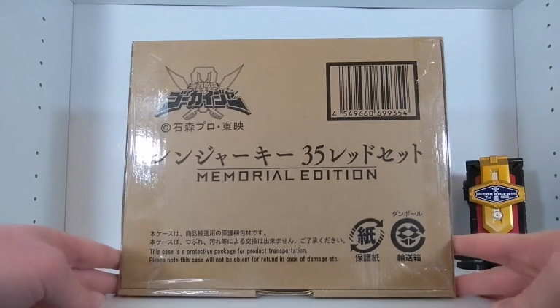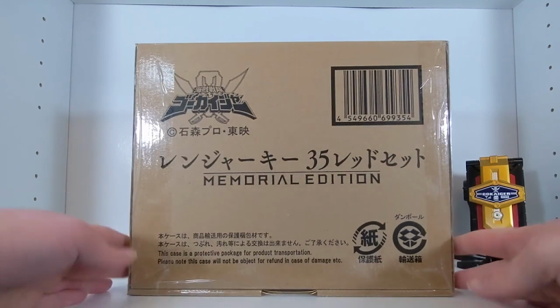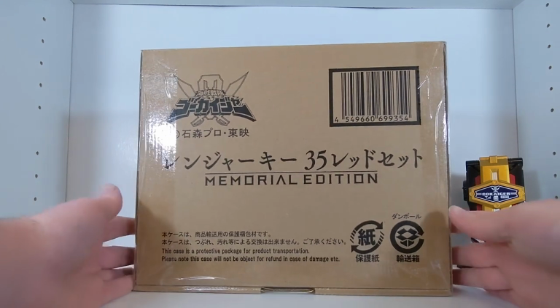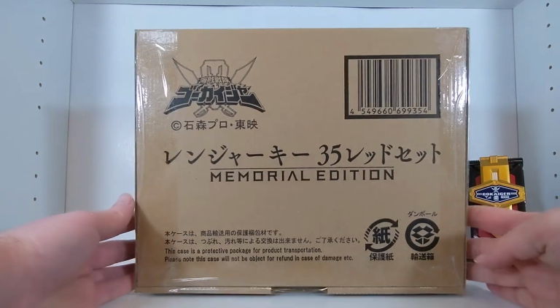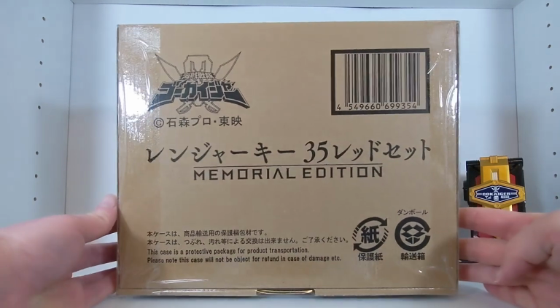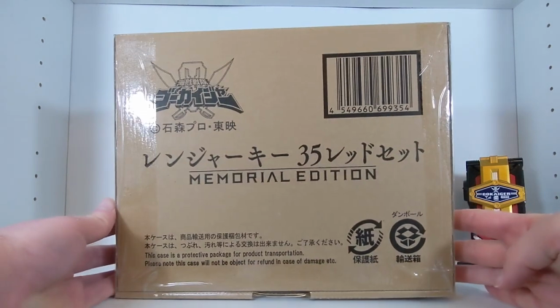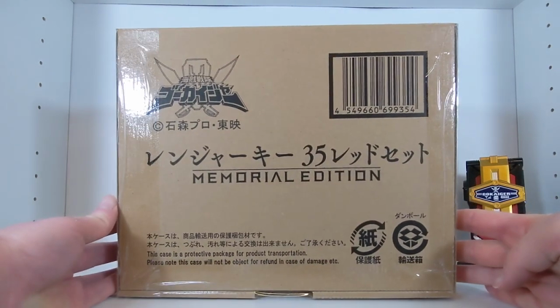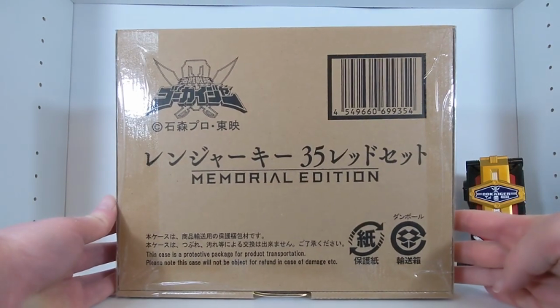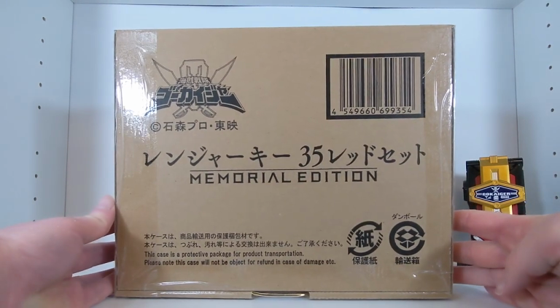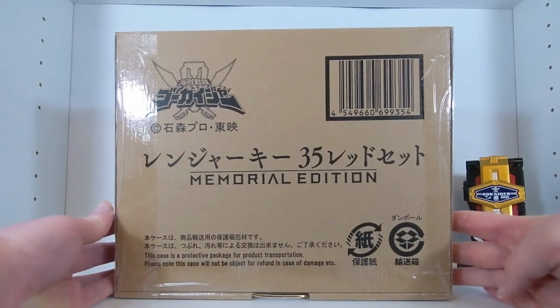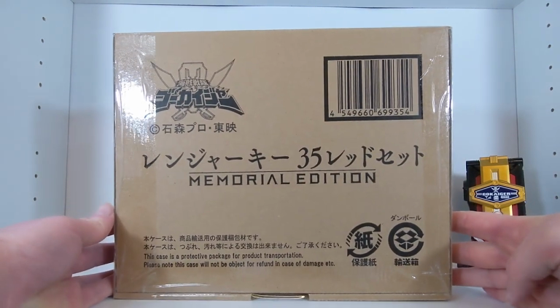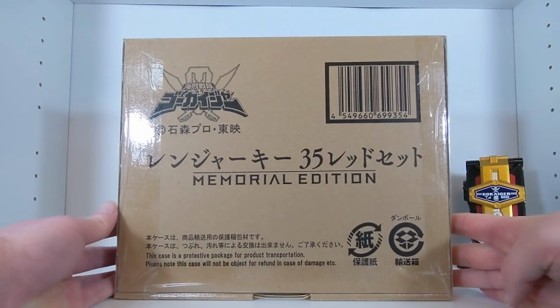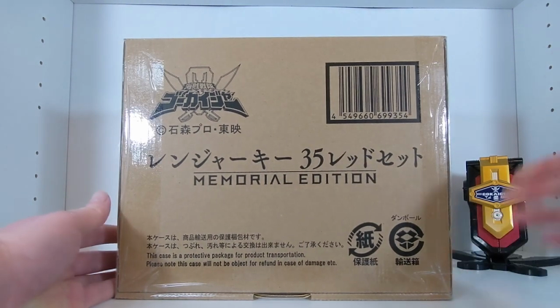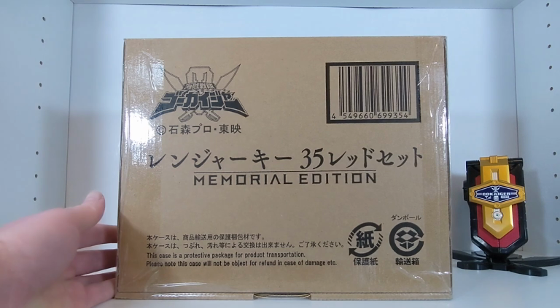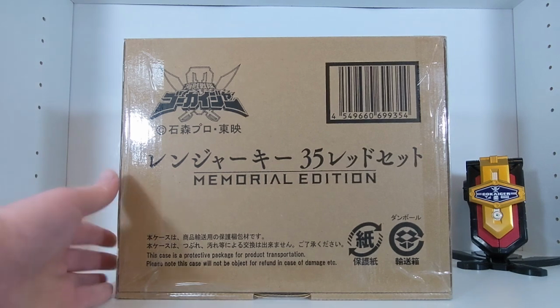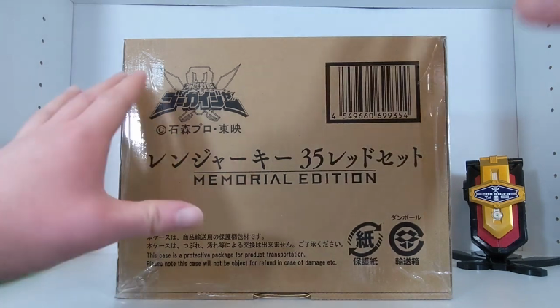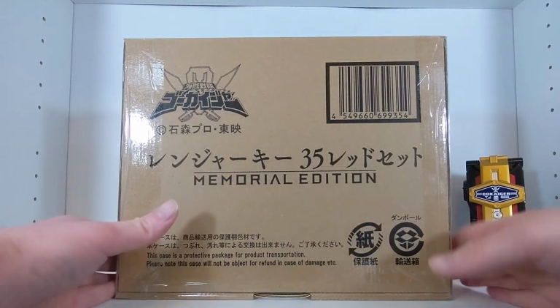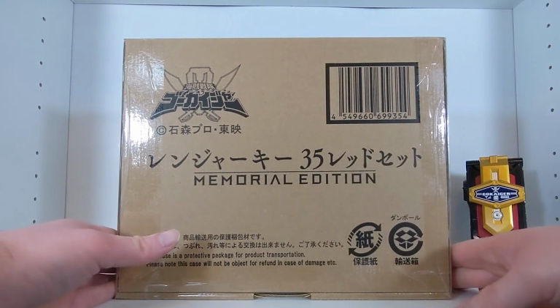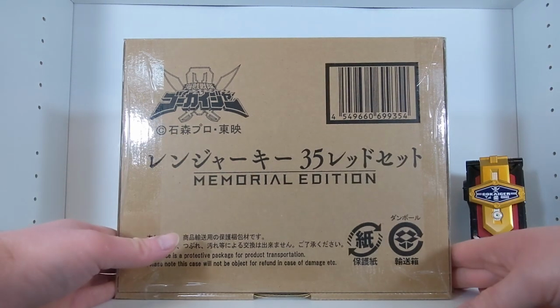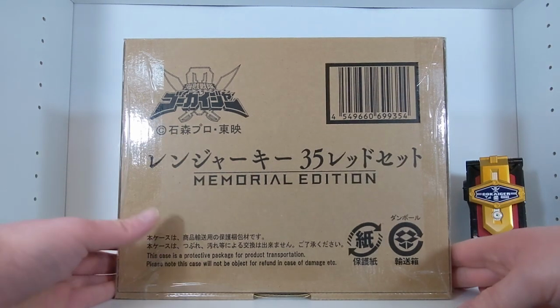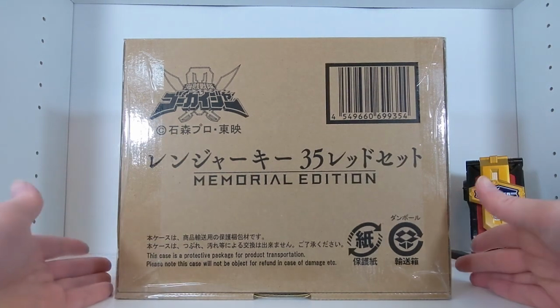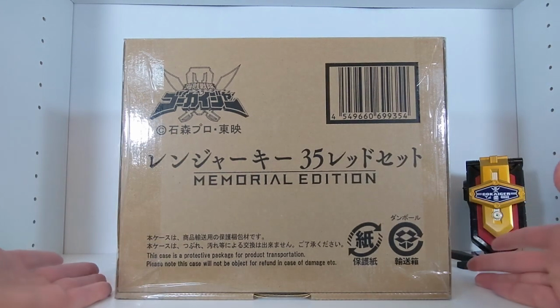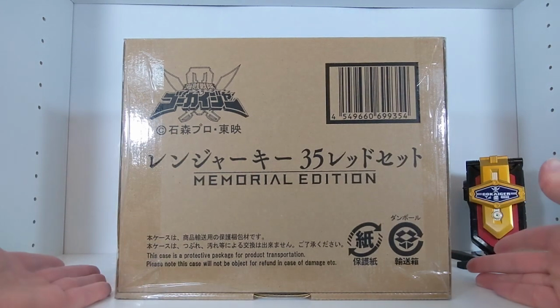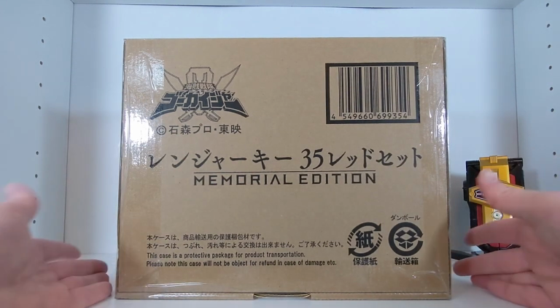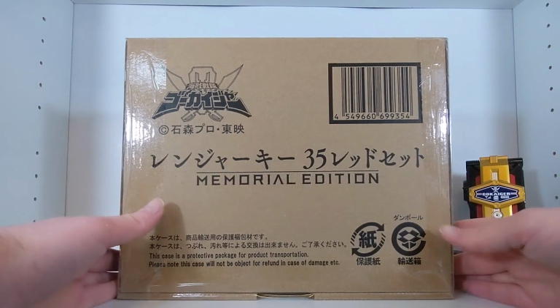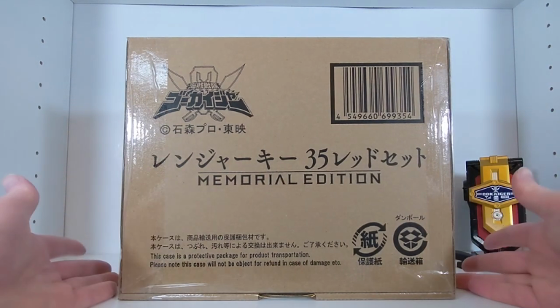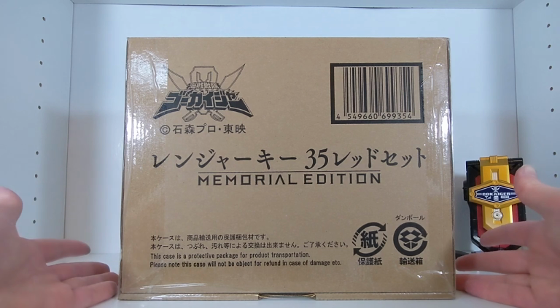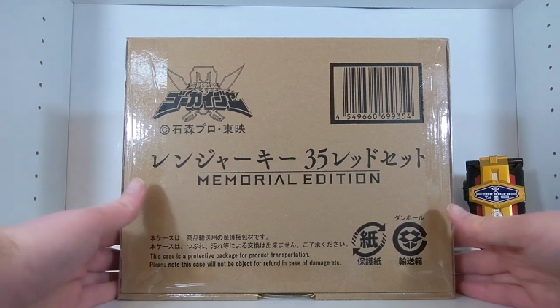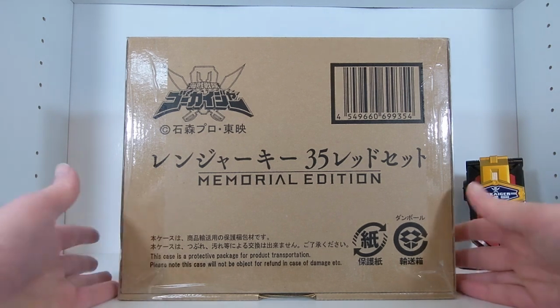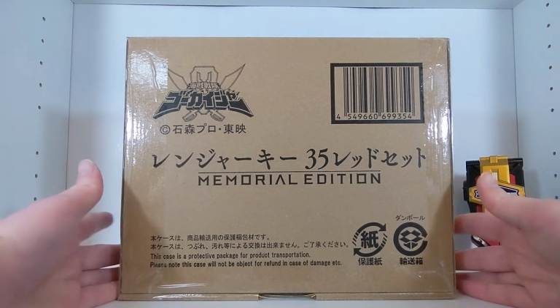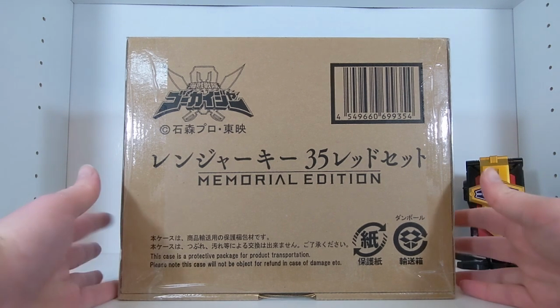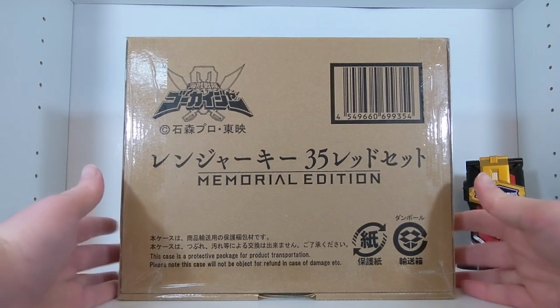No face cam for this one — I'm not as excited about this one as the Mobirates, I'll just say that right off the bat. It's not a bad set; it's a nice set.